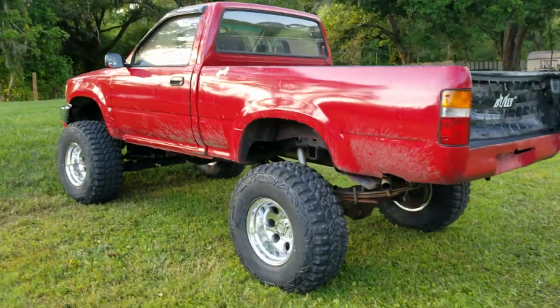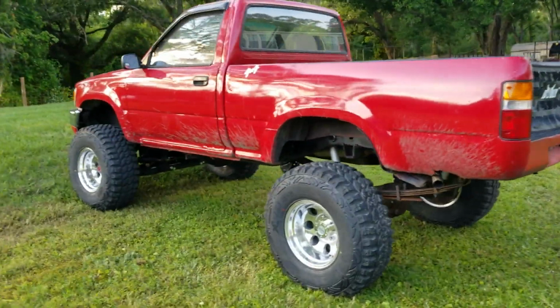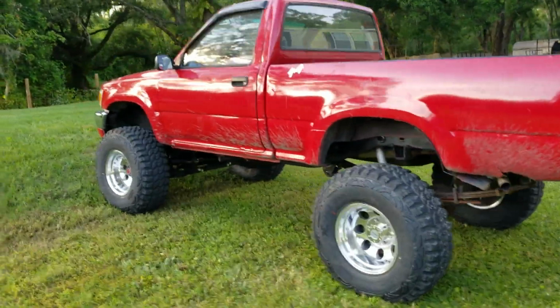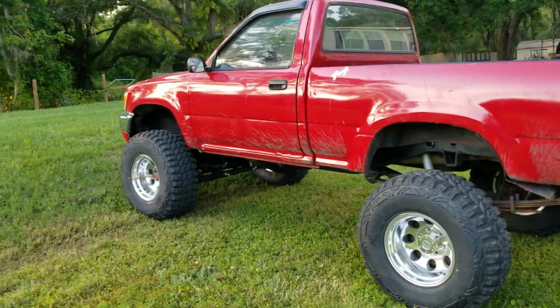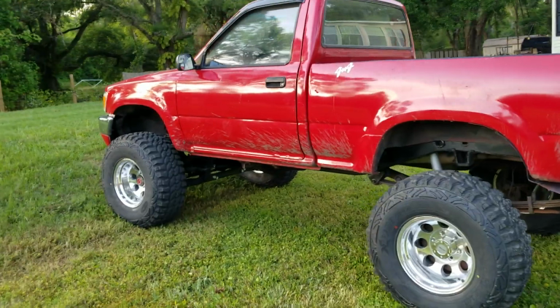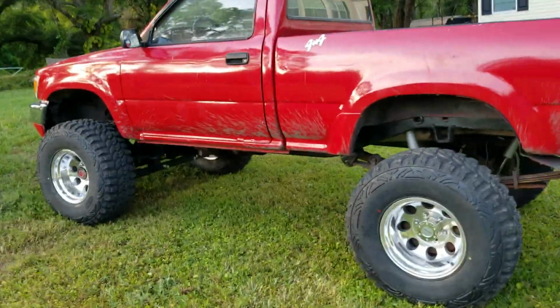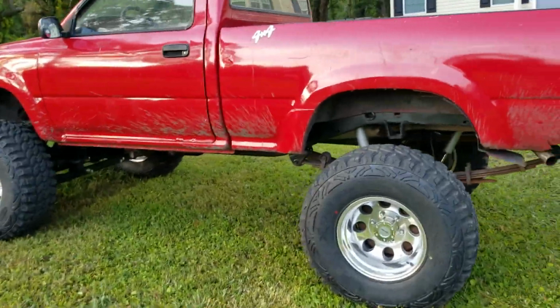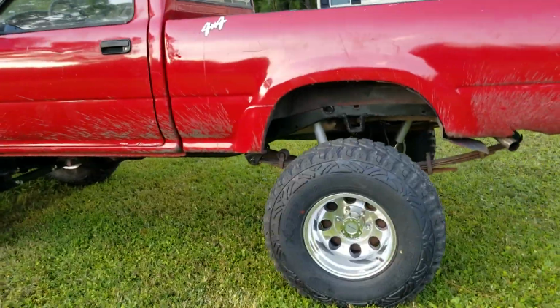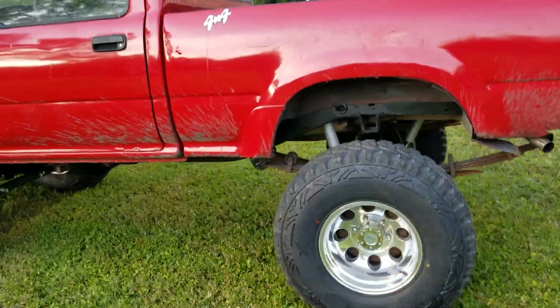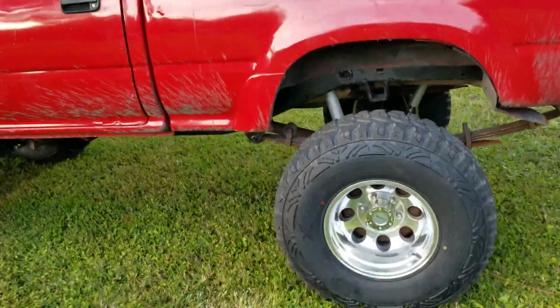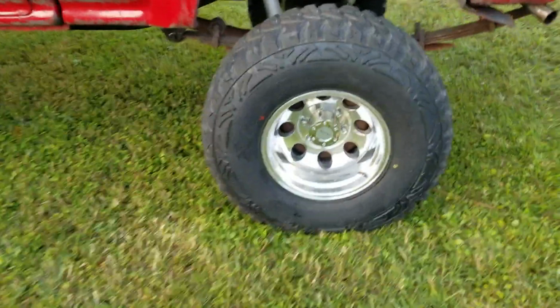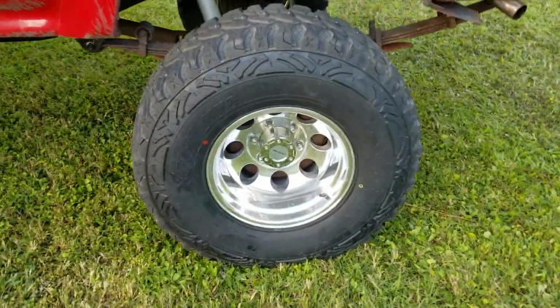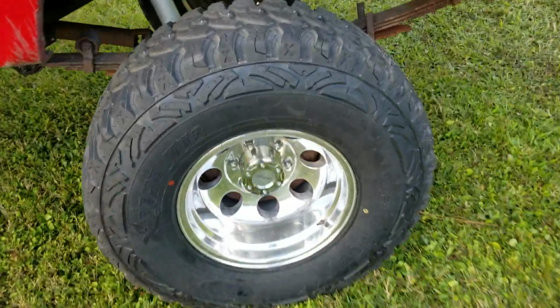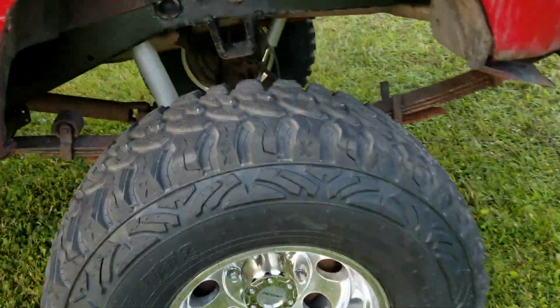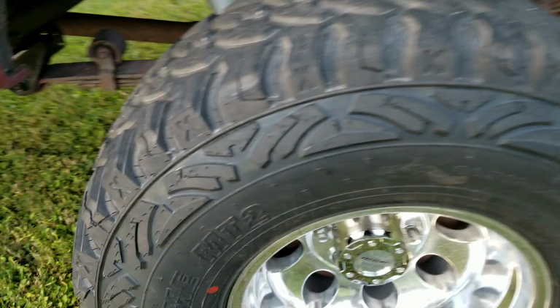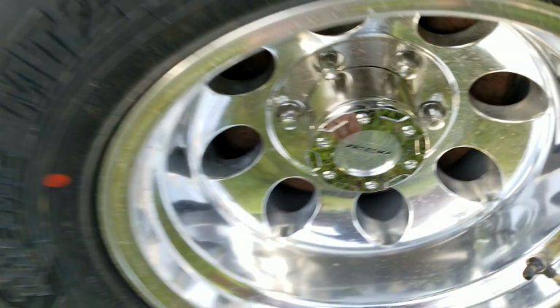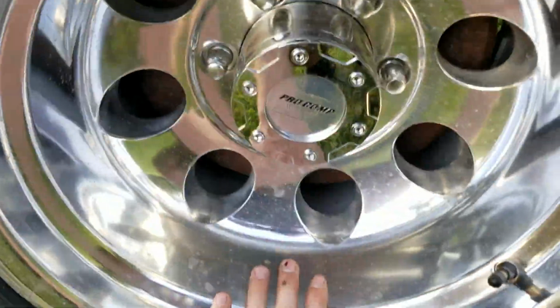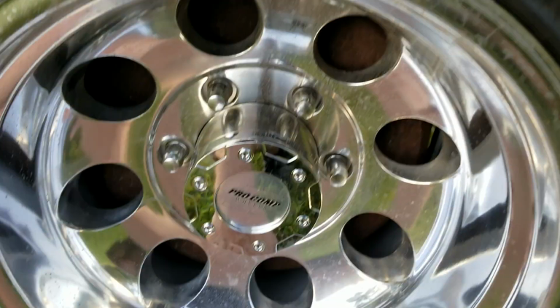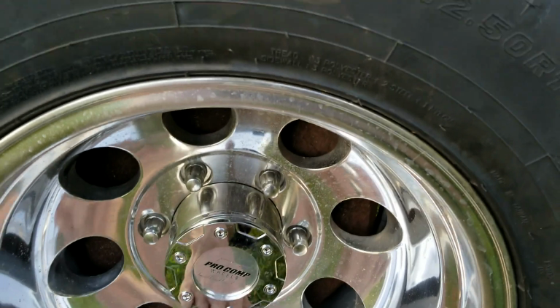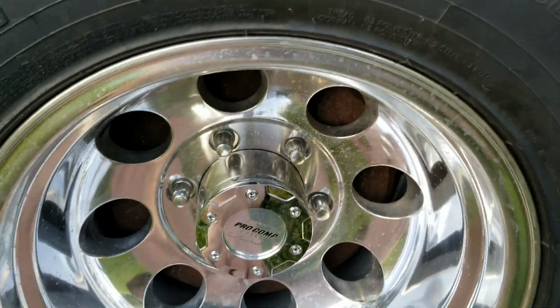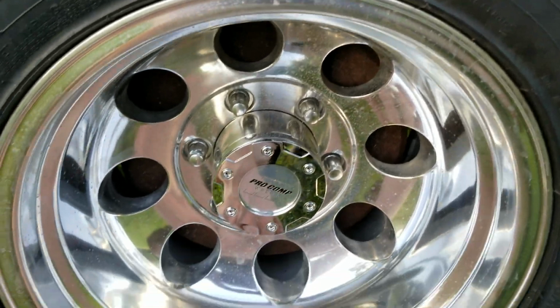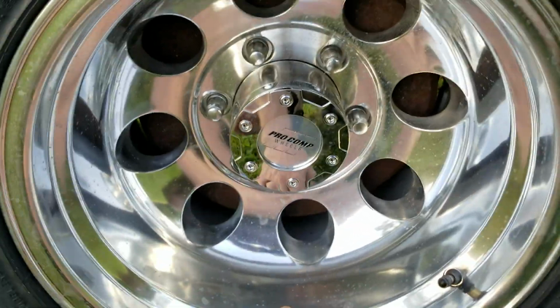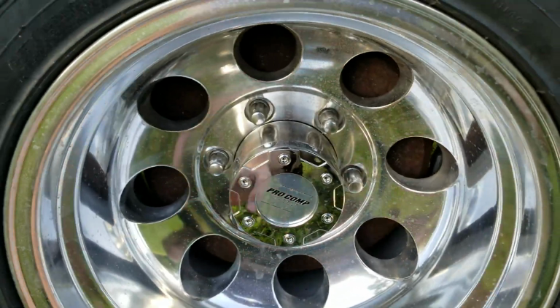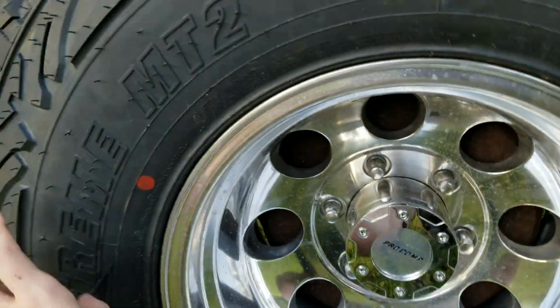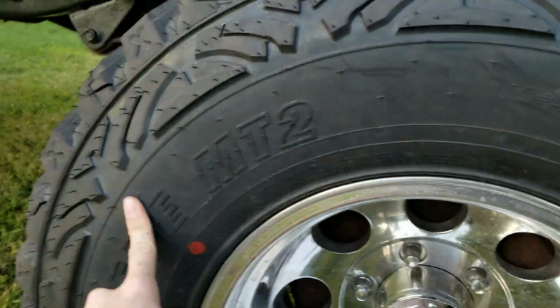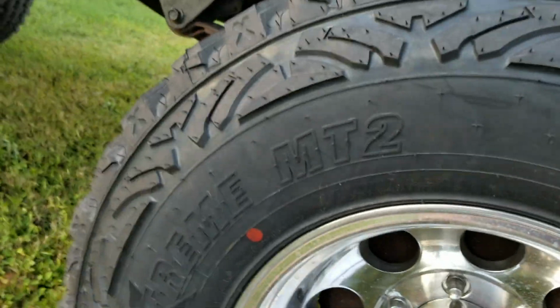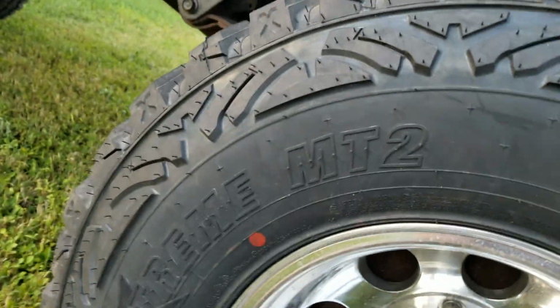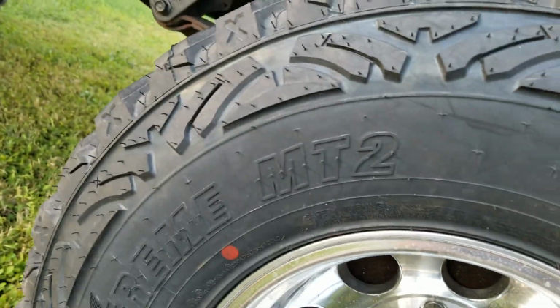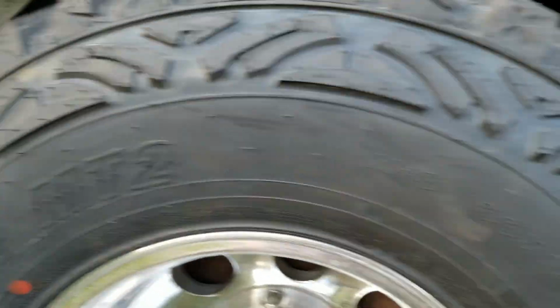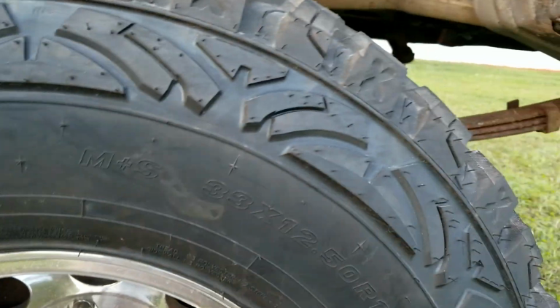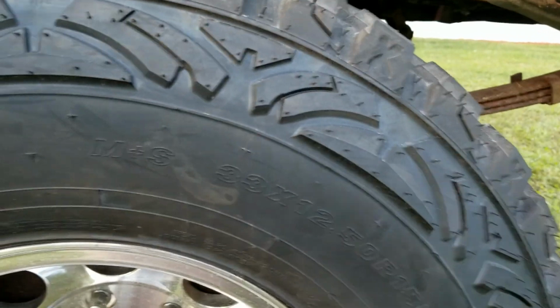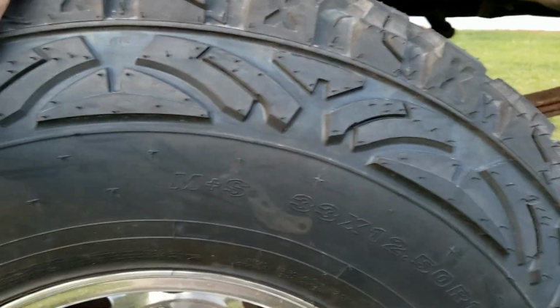We got the 10 by 15 for the negative 47 offset Pro Comp wheel and we got Pro Comp Extreme MT2 tires.